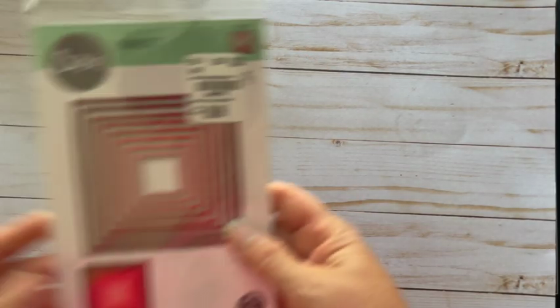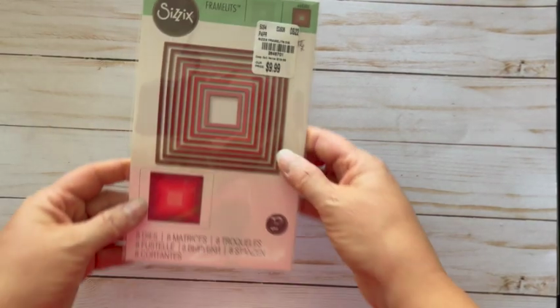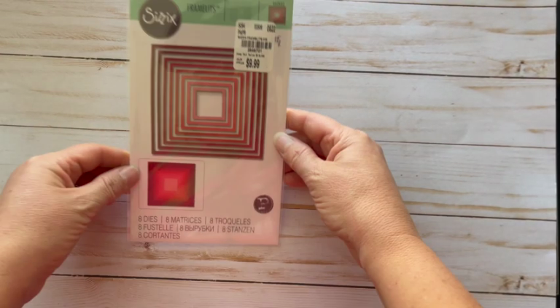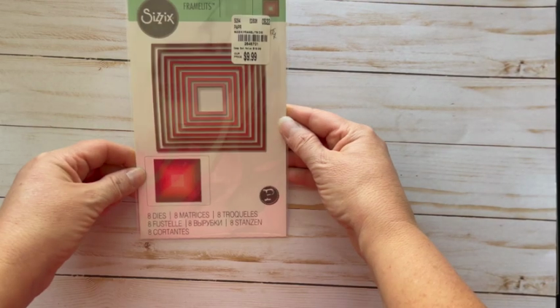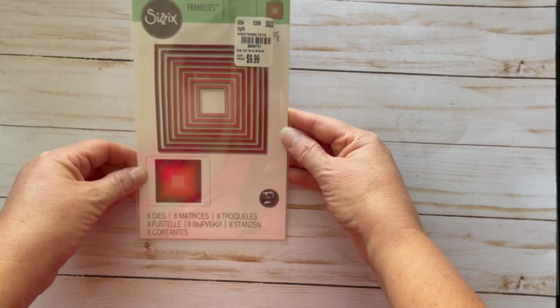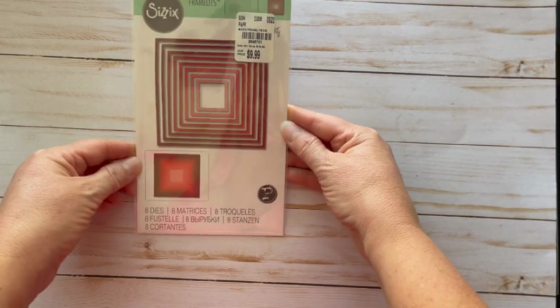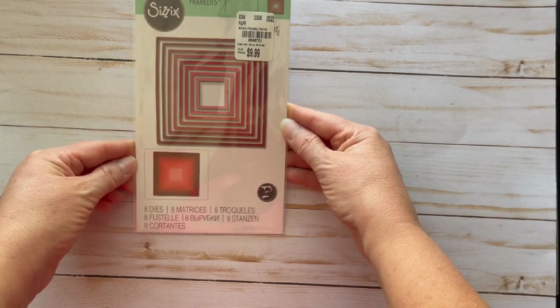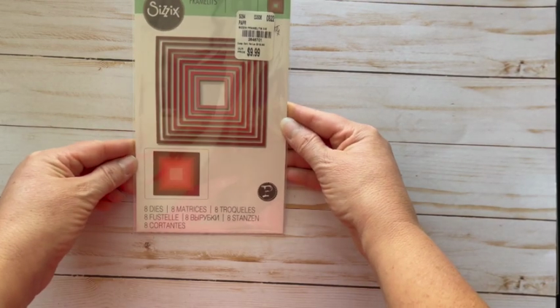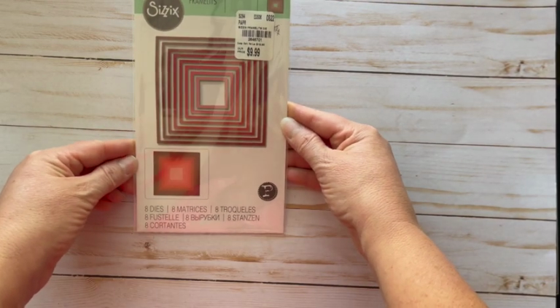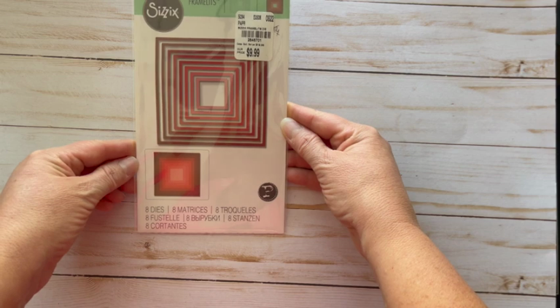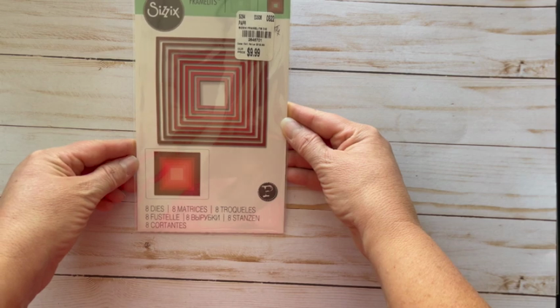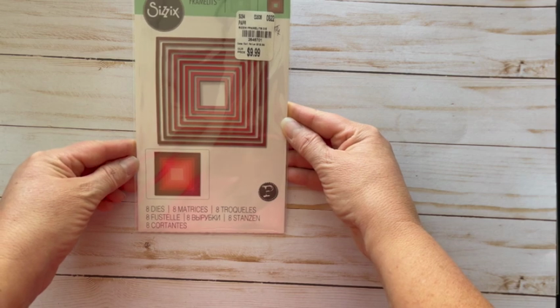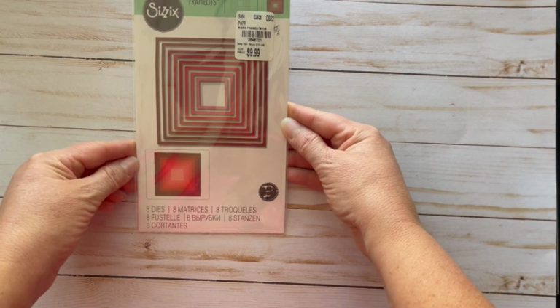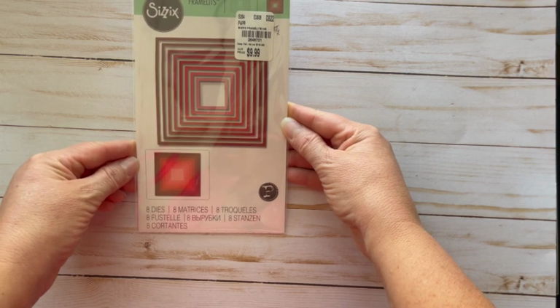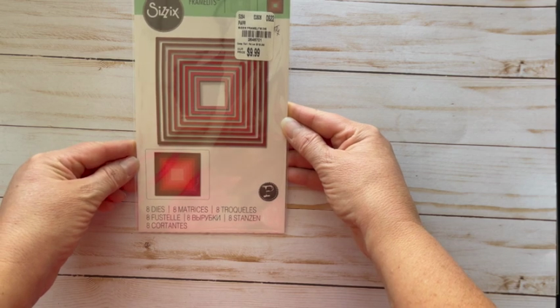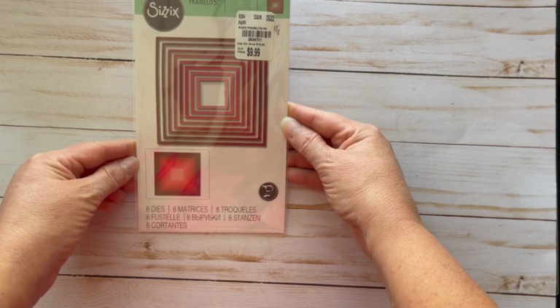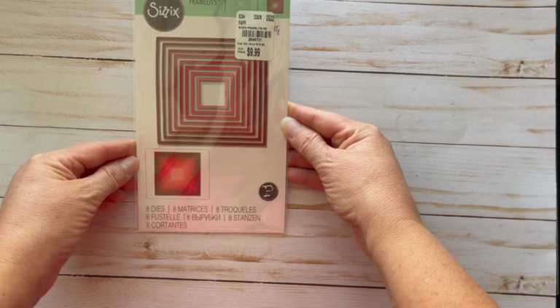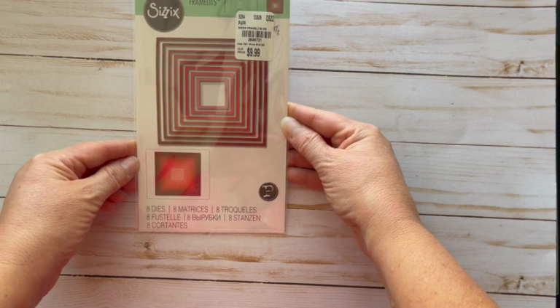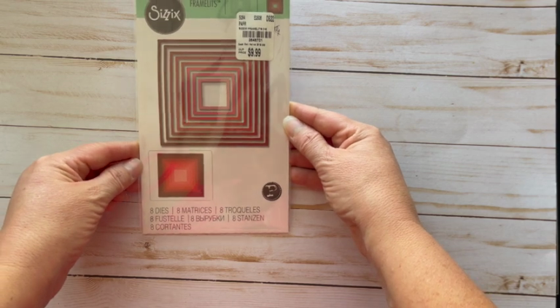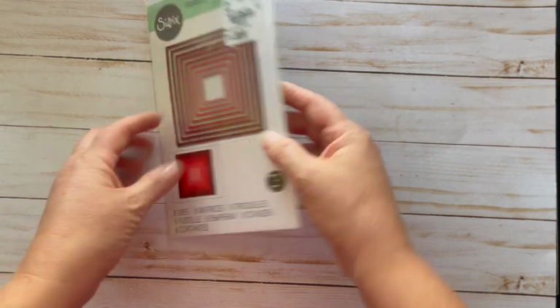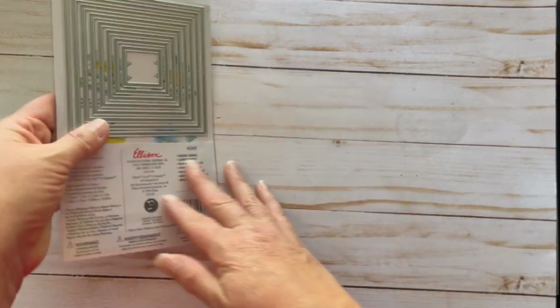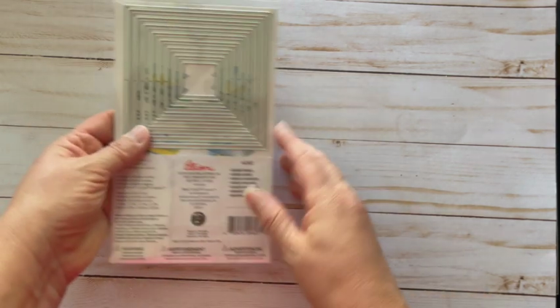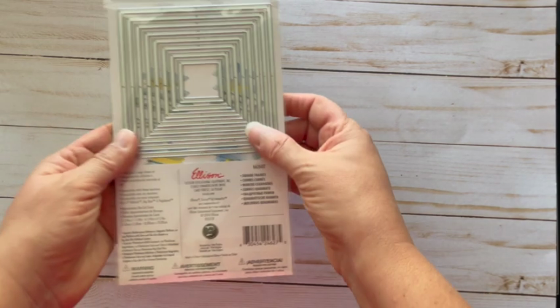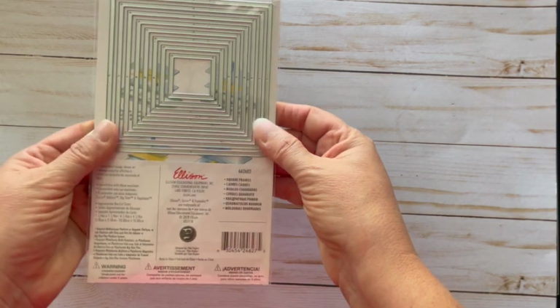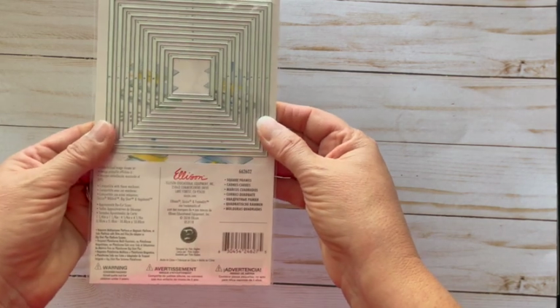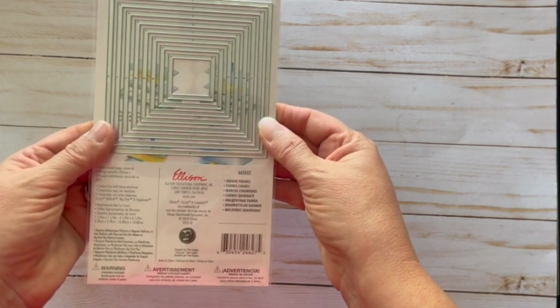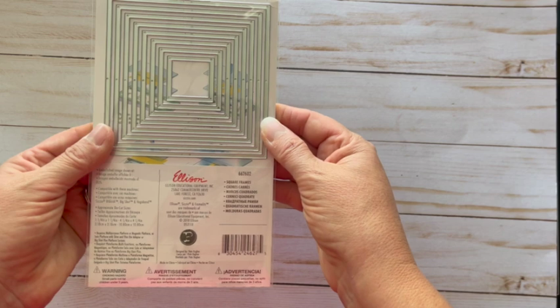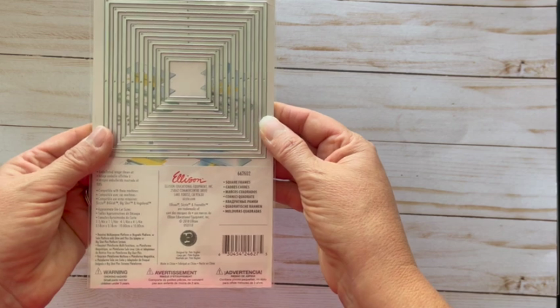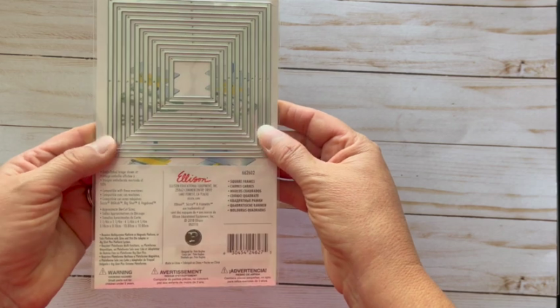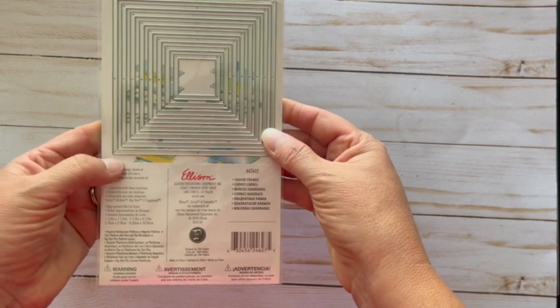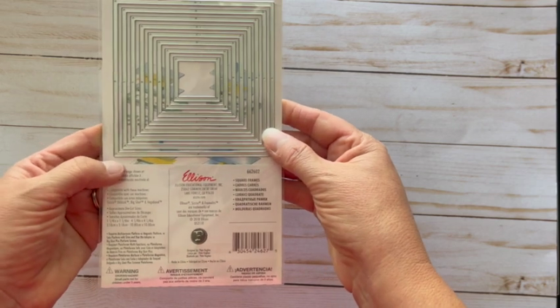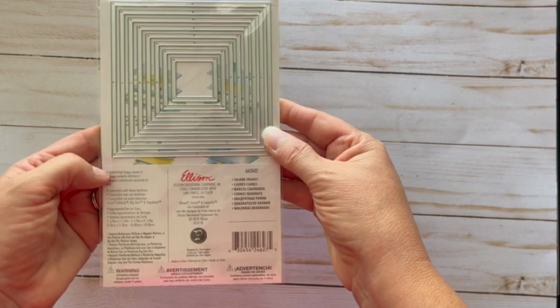This is Sizzix Framelits — there are eight dies in here, this was $9.99, and these are squares which I didn't have, so this is kind of exciting for me.